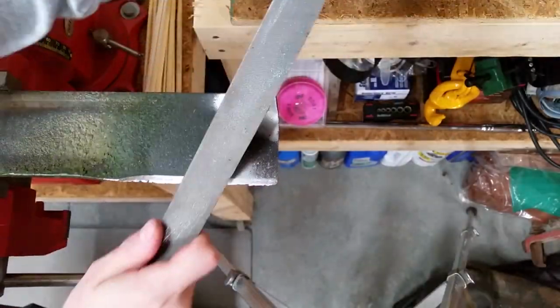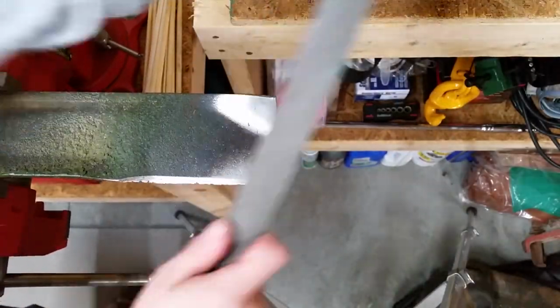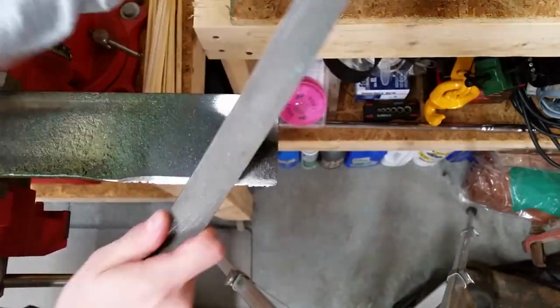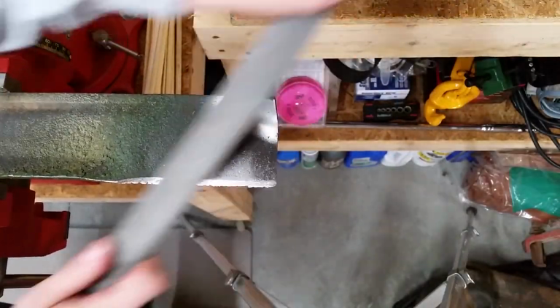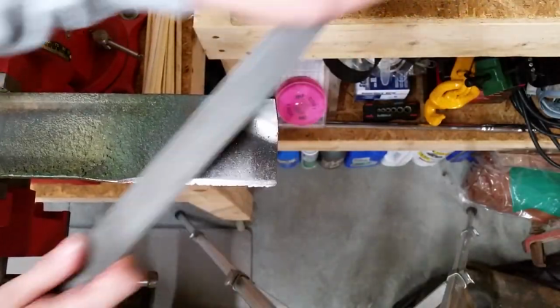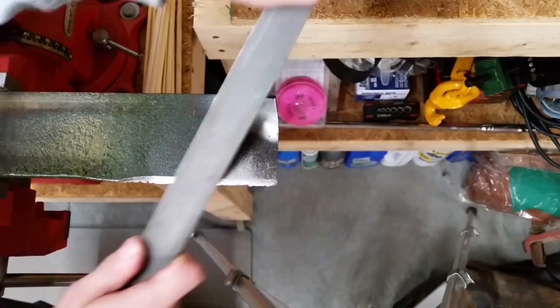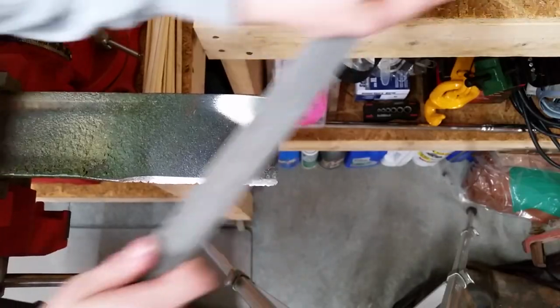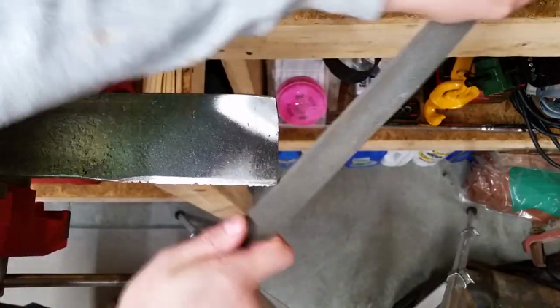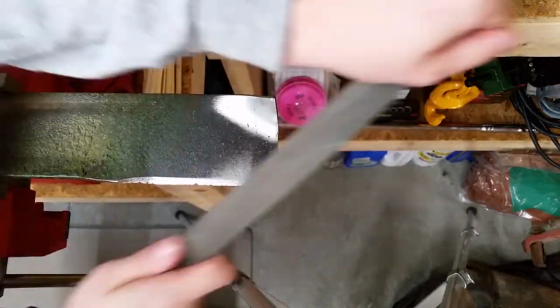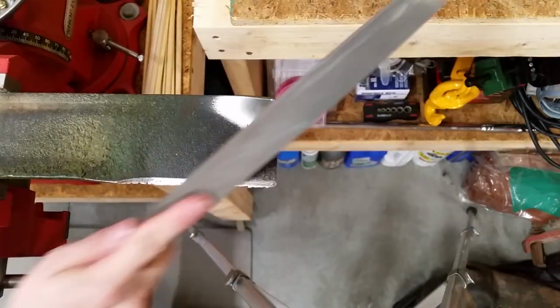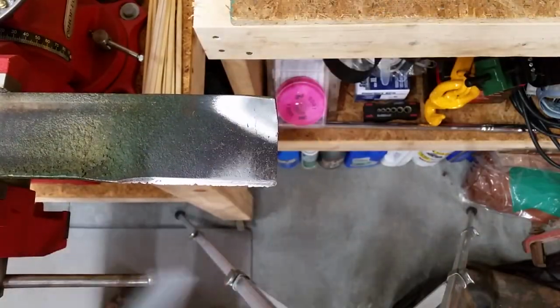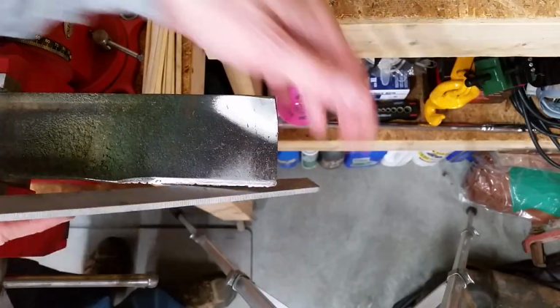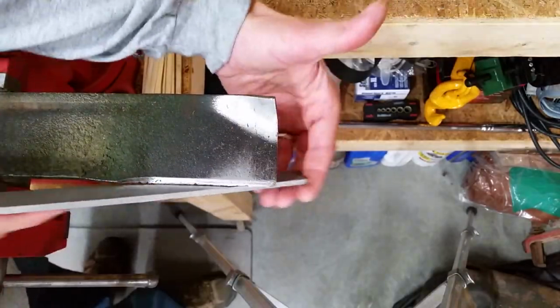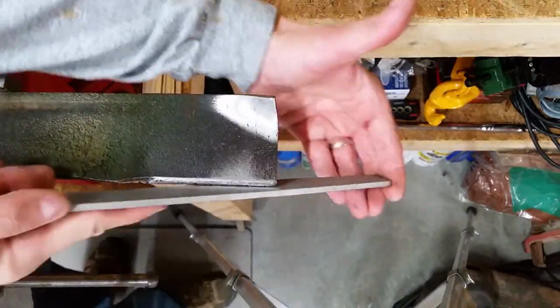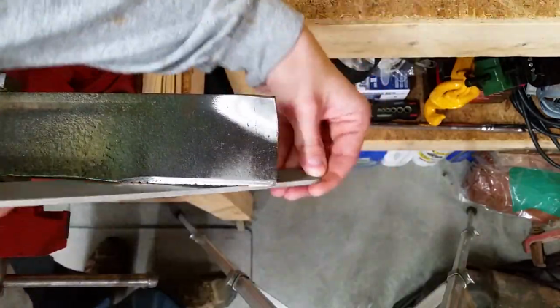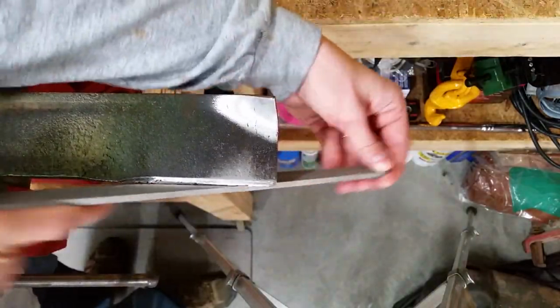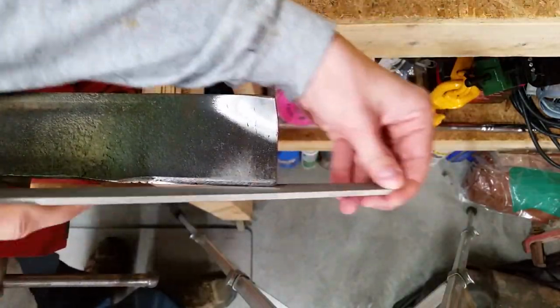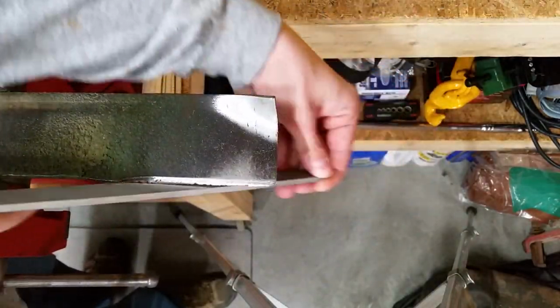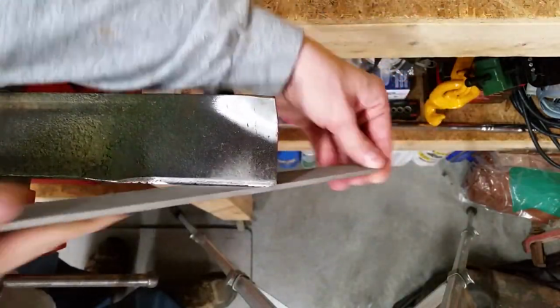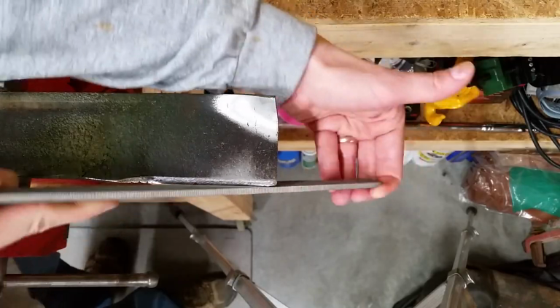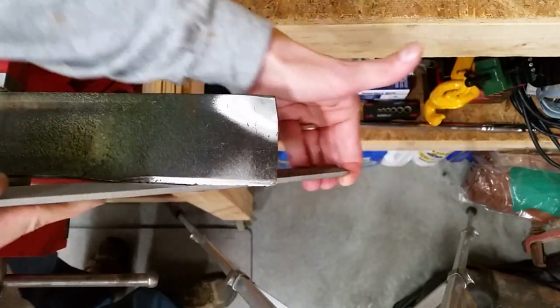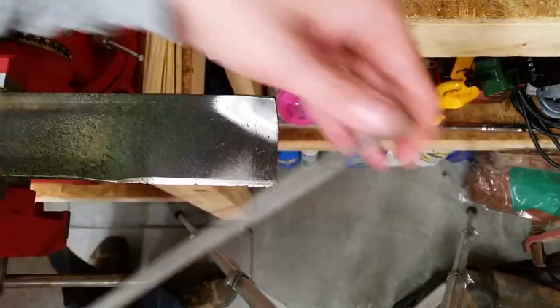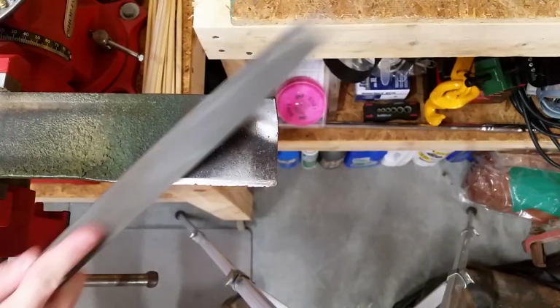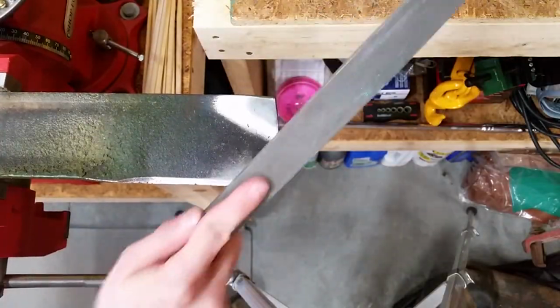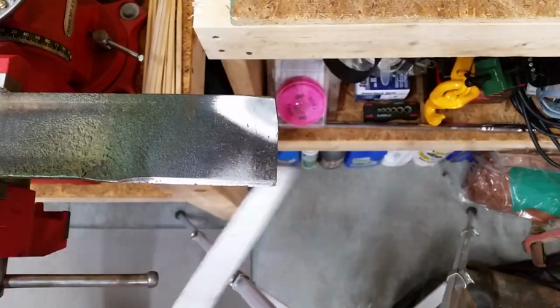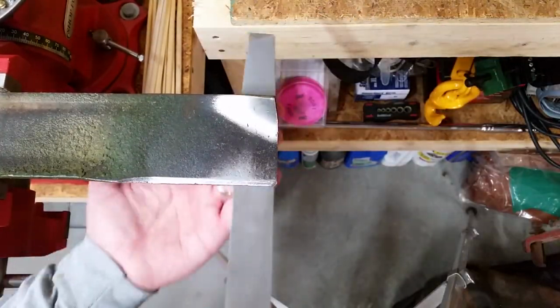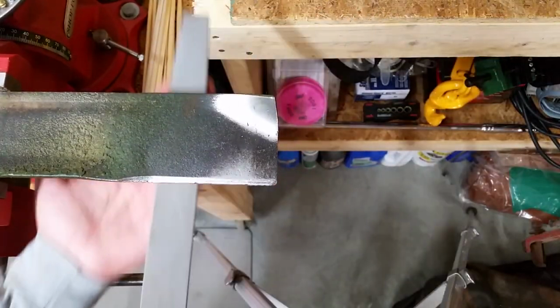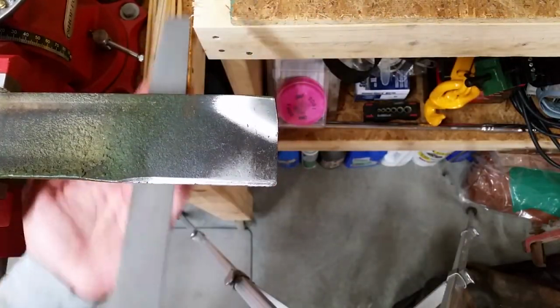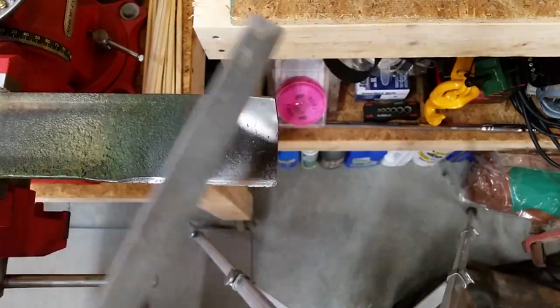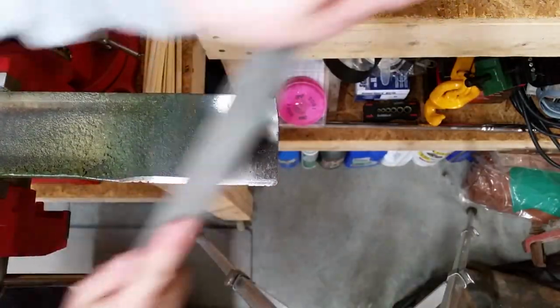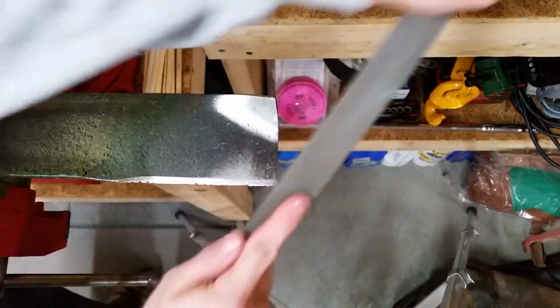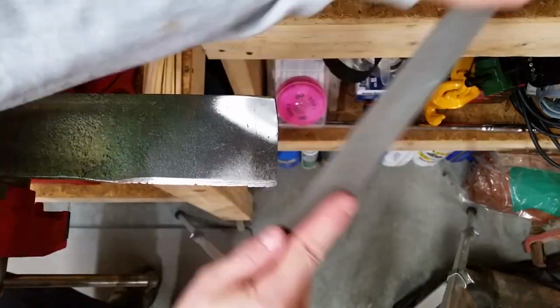A bench grinder or an angle grinder would also work well, but if you're not careful, they can remove too much metal. Be careful when using the file too, or you'll be cleaning blood off your newly sharpened blade.